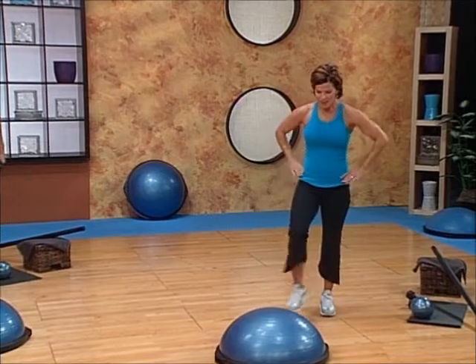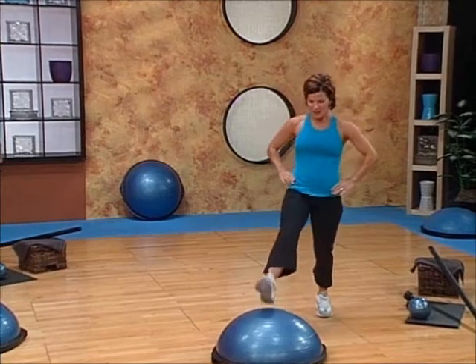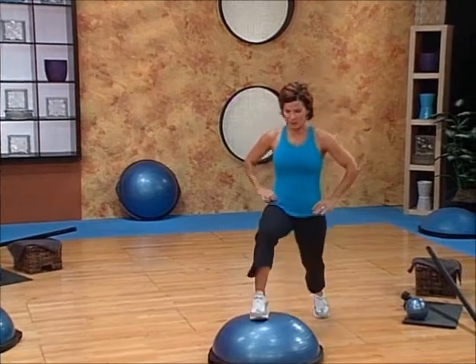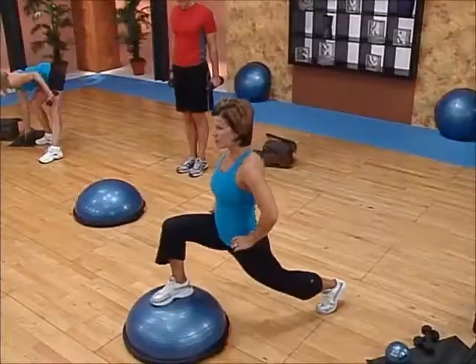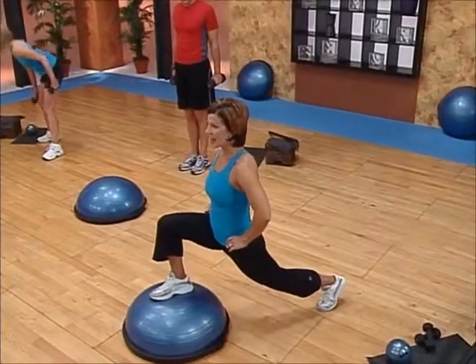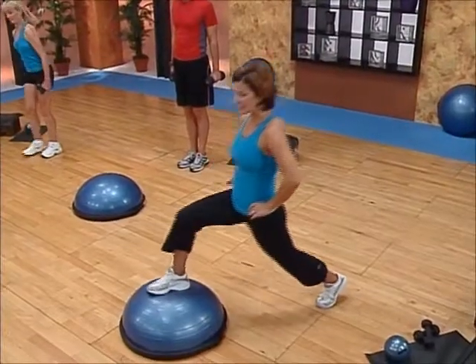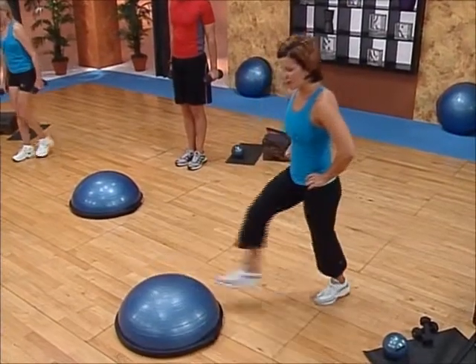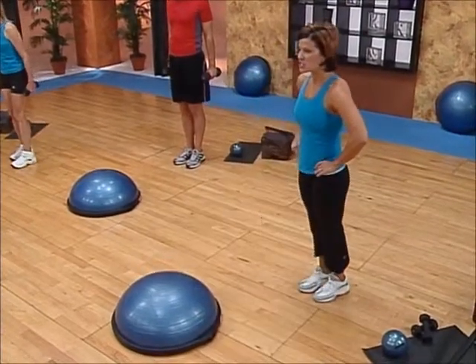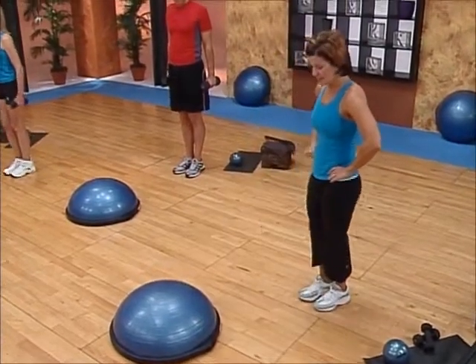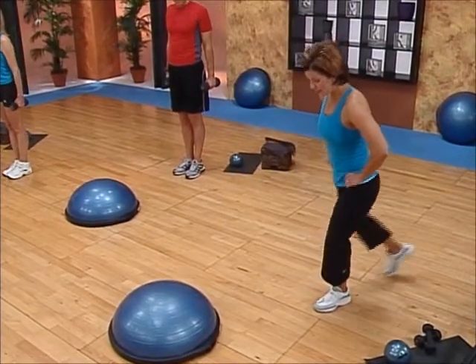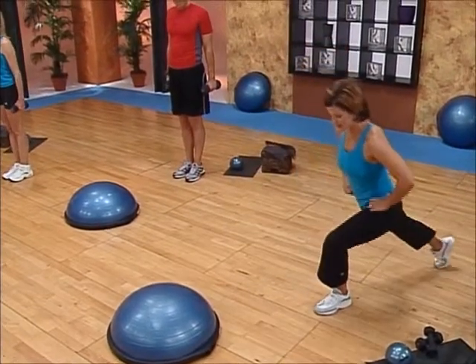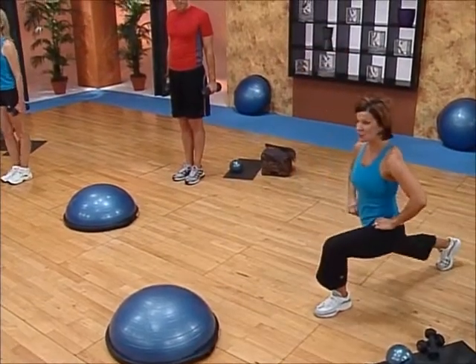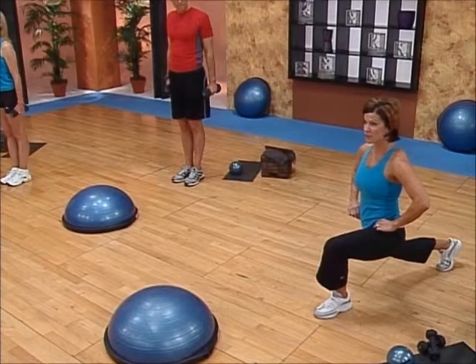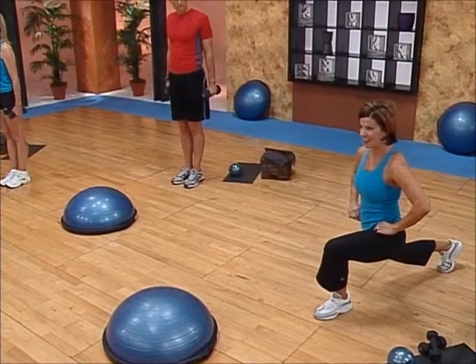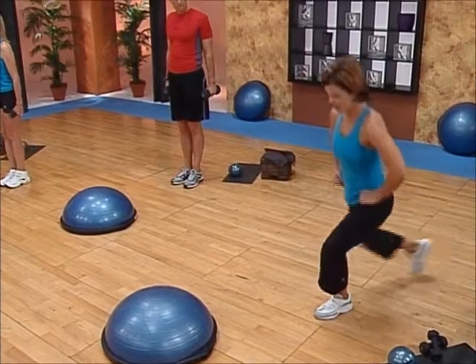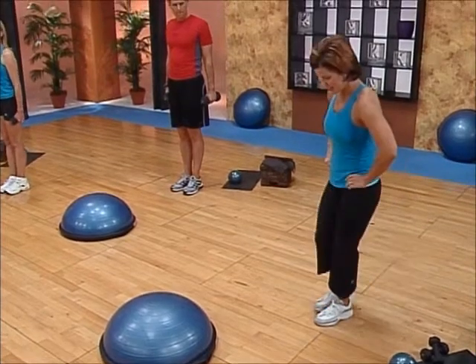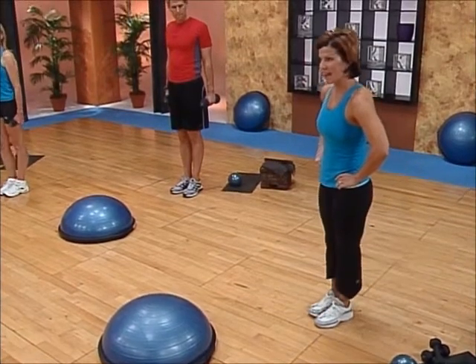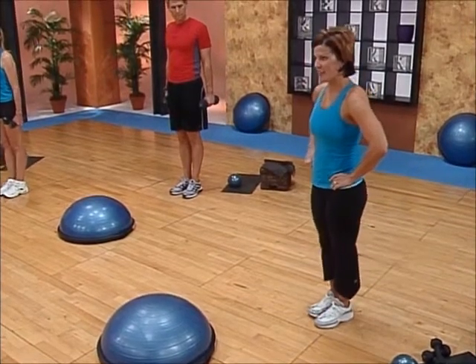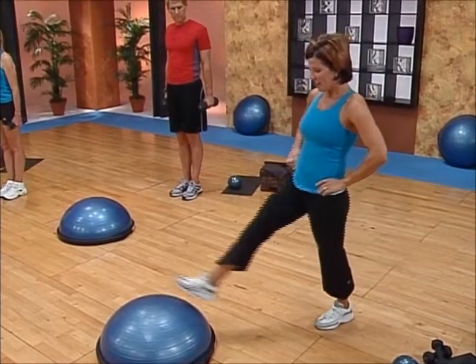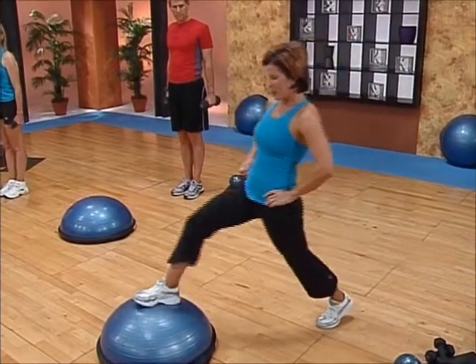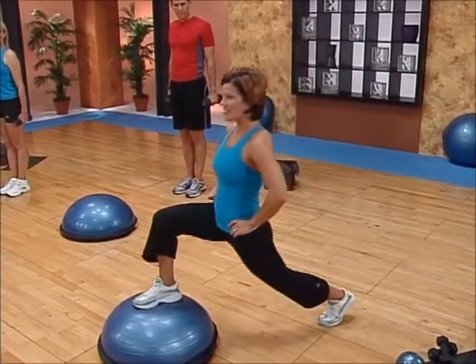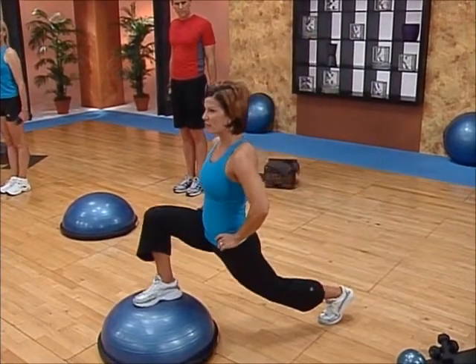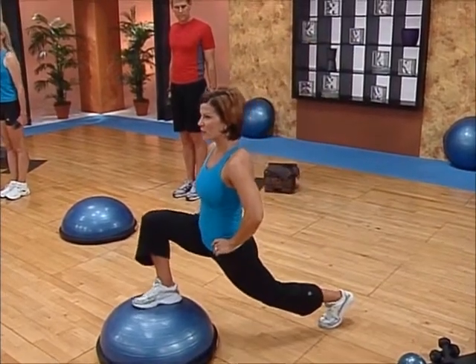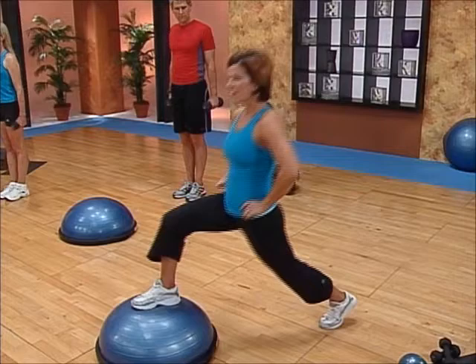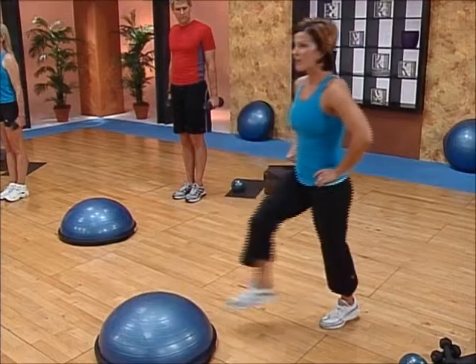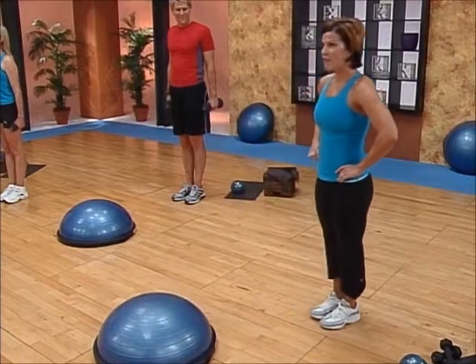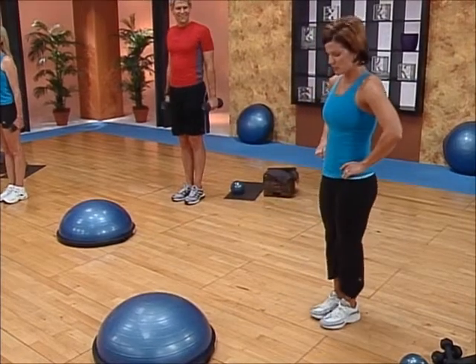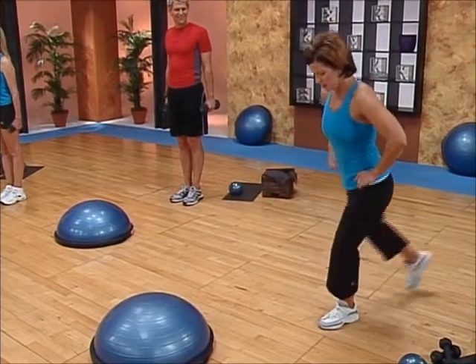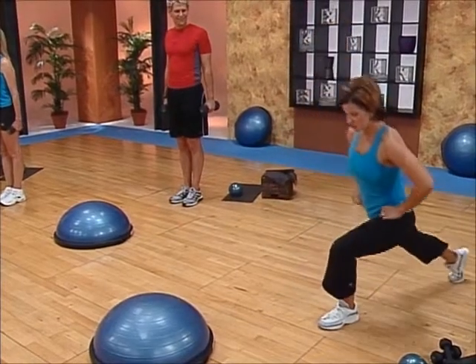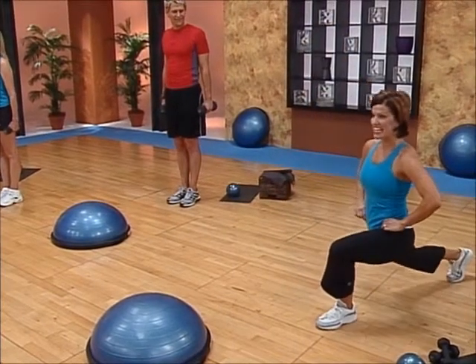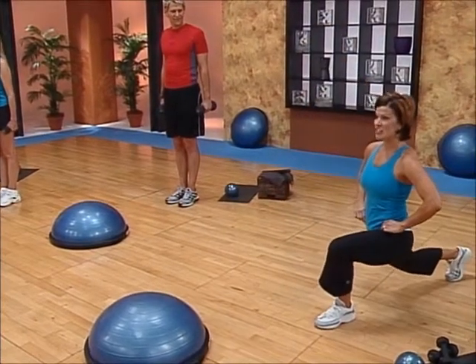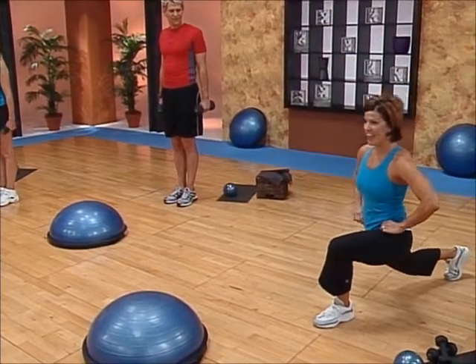Stepping forward, we're going to come back together and try to step the same distance into a lunge behind us. Stepping back together, getting our balance, coming forward and when you step back, especially making sure that that knee stays over the ankle.